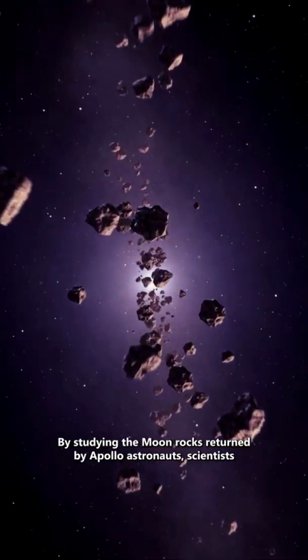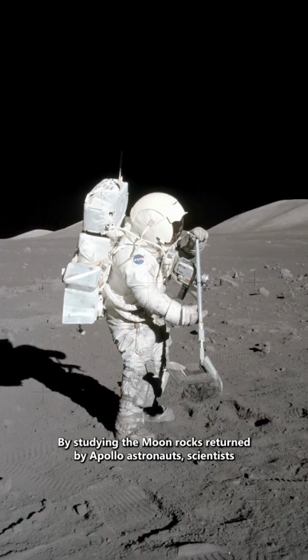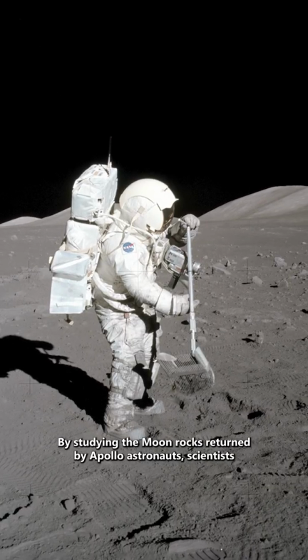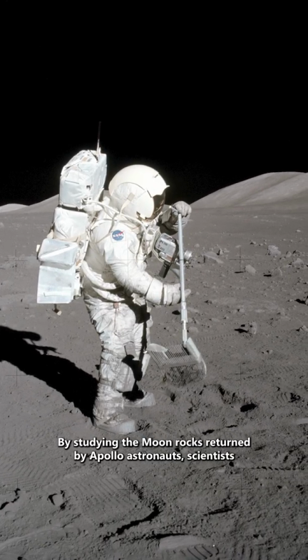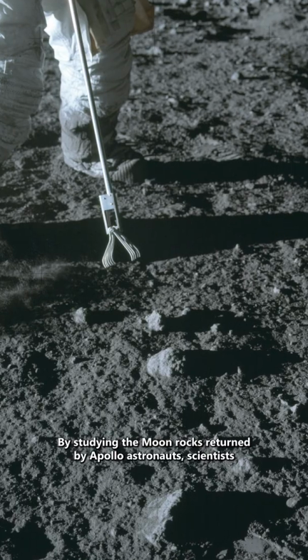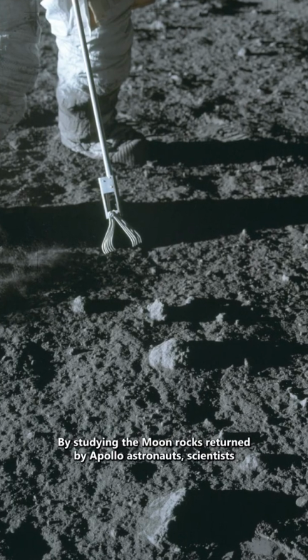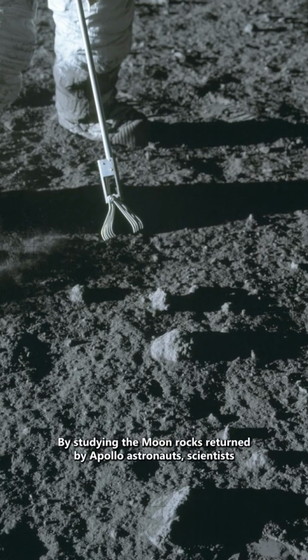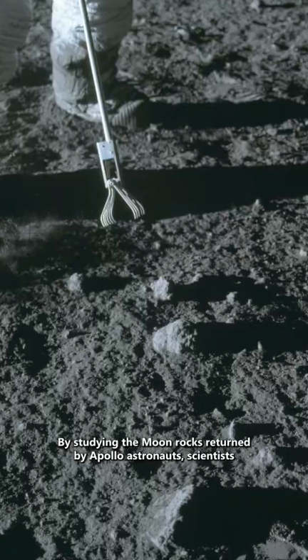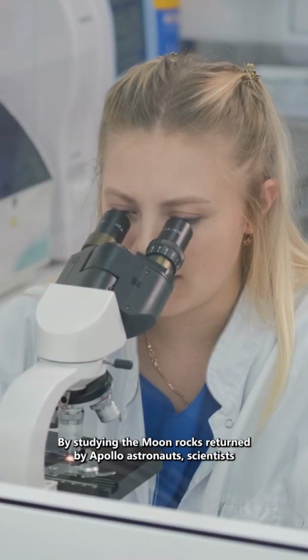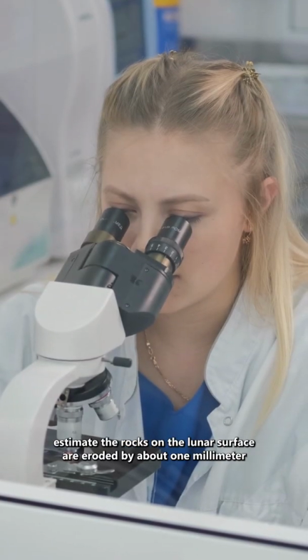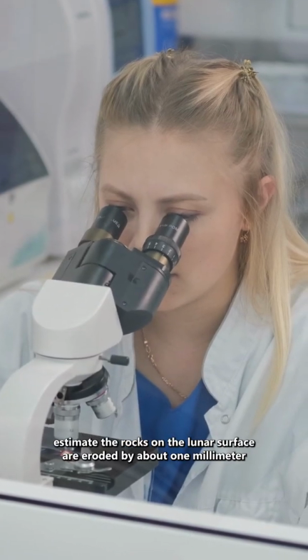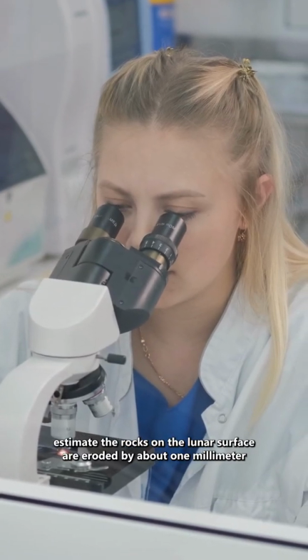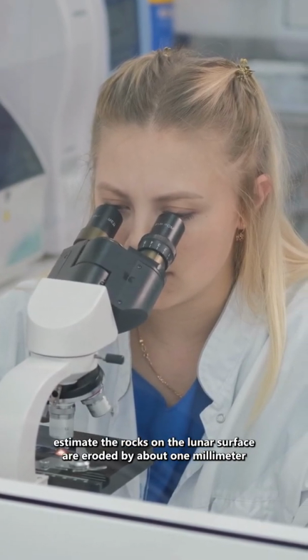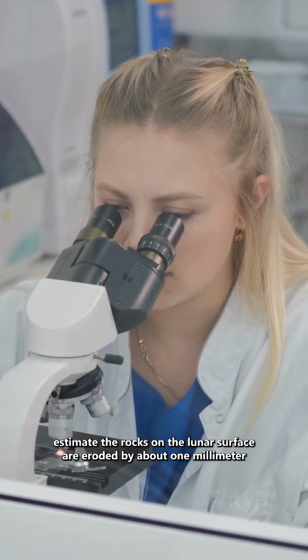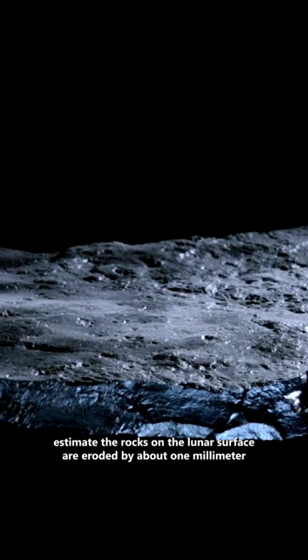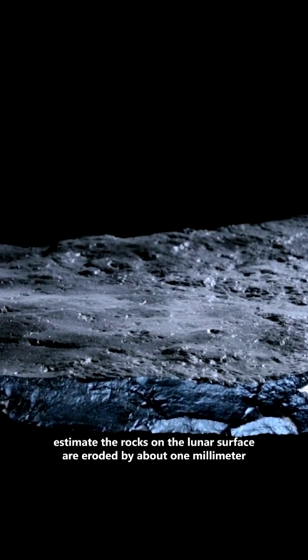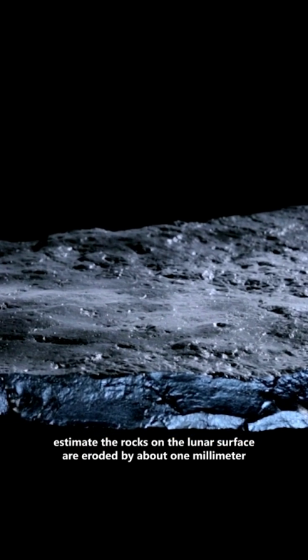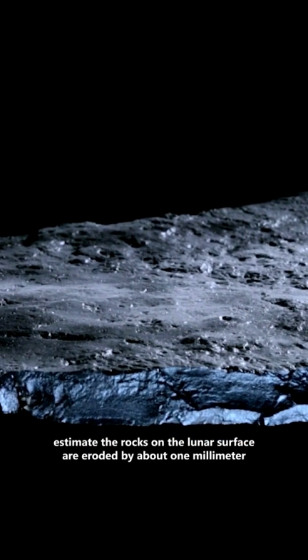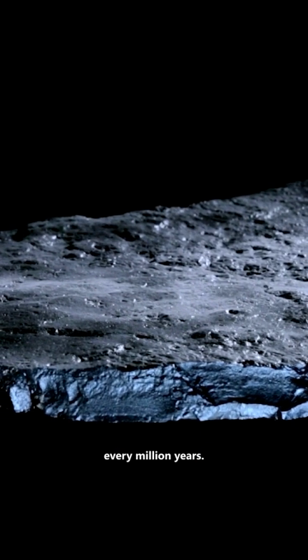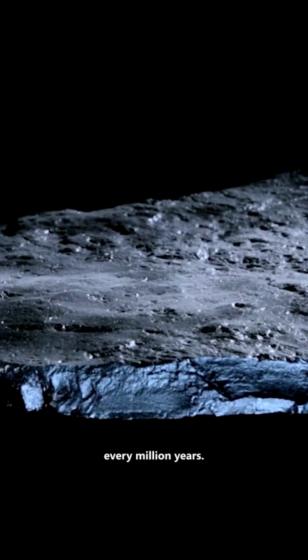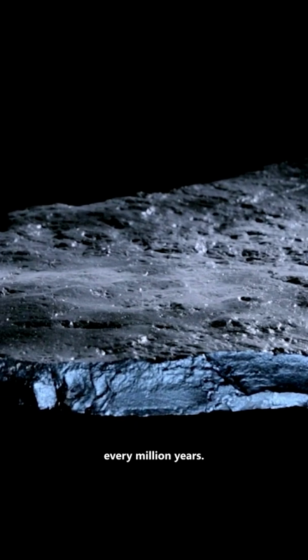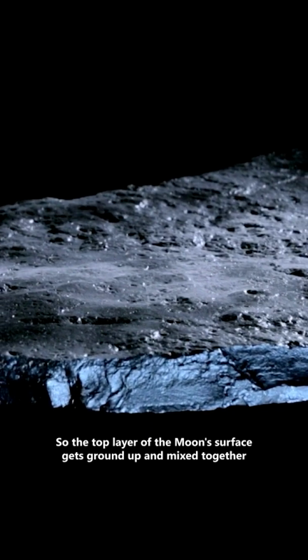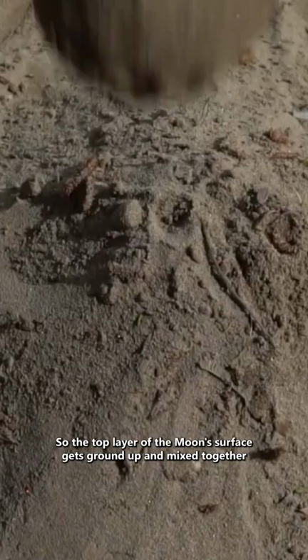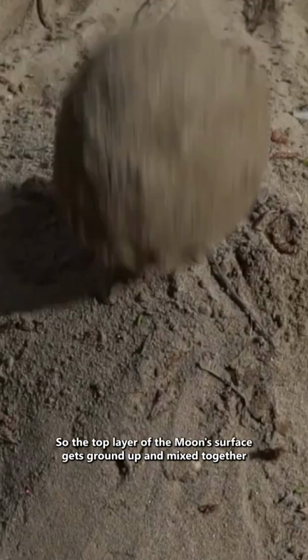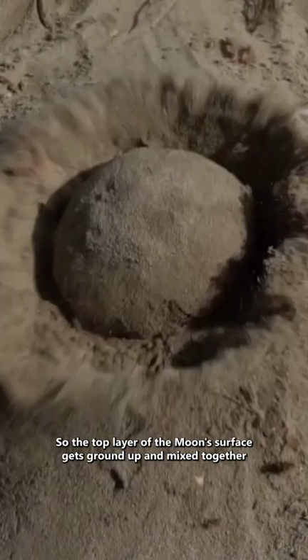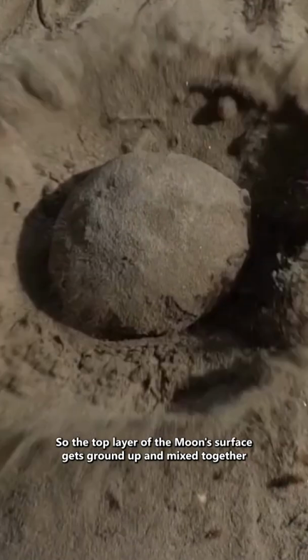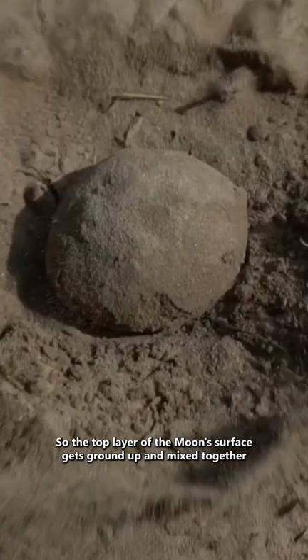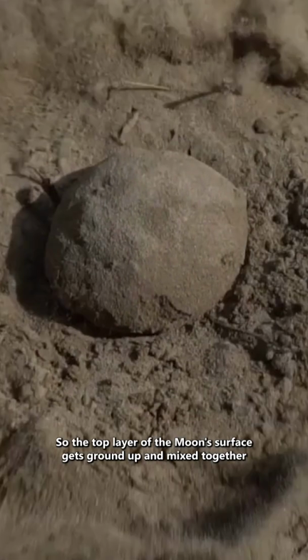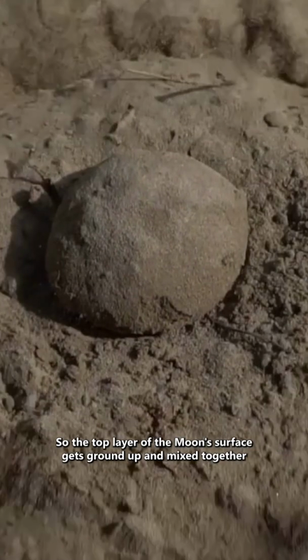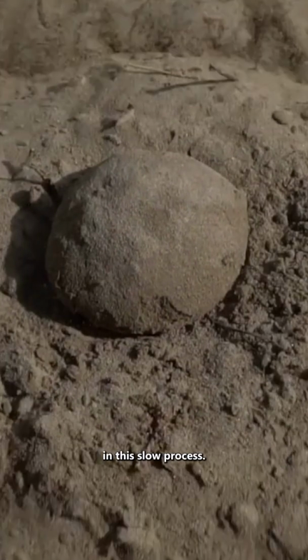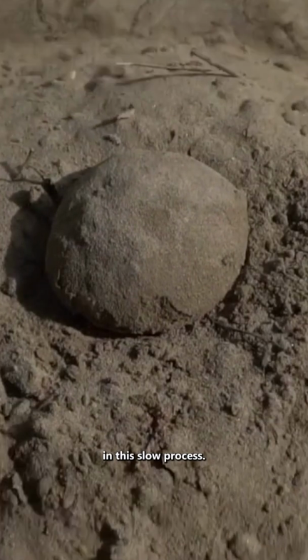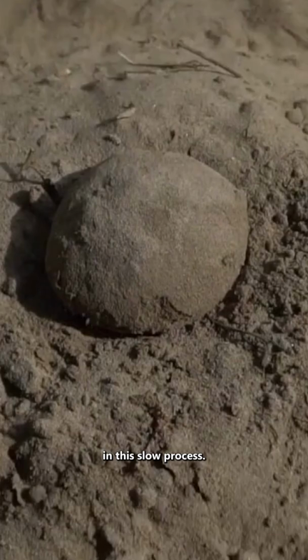By studying the moon rocks returned by Apollo astronauts, scientists estimate the rocks on the lunar surface are eroded by about one millimeter every million years. So the top layer of the moon's surface gets ground up and mixed together in this slow process.